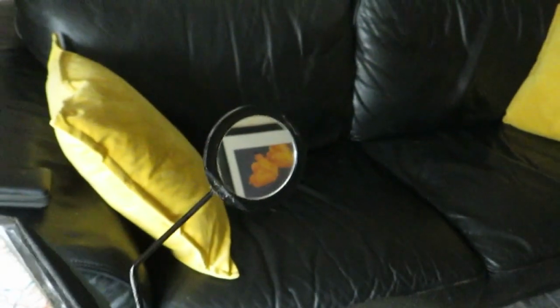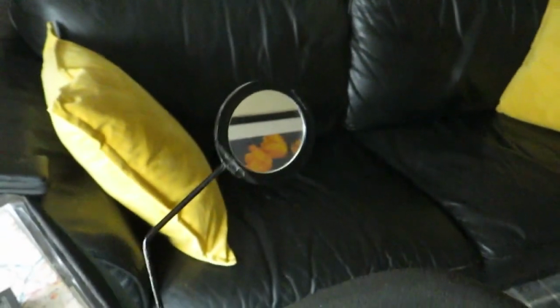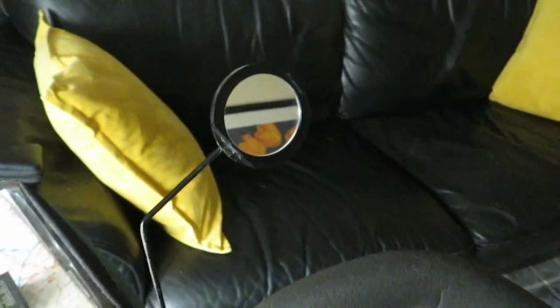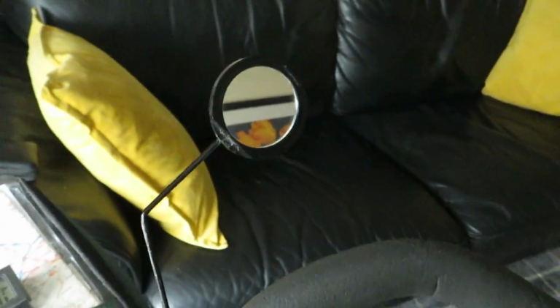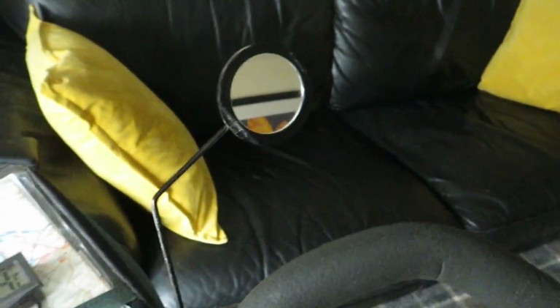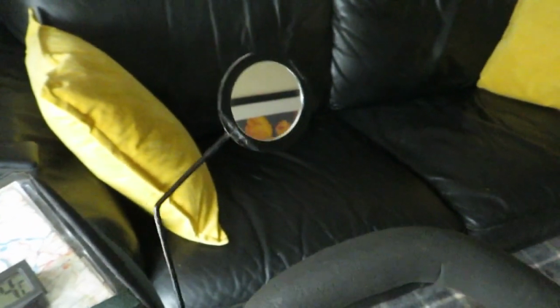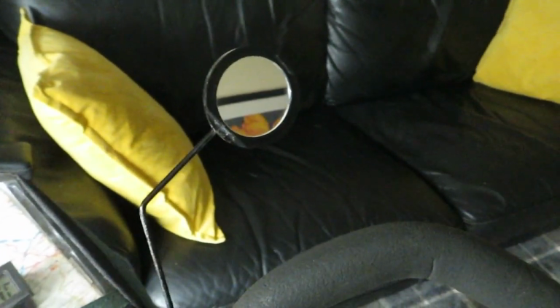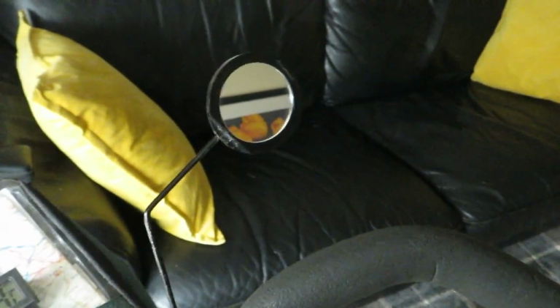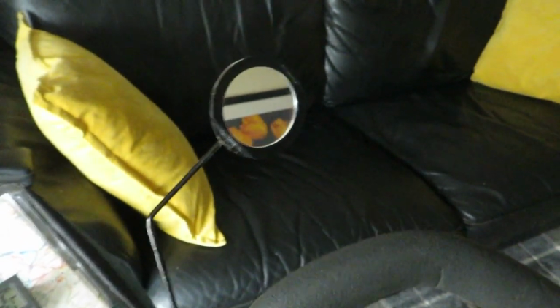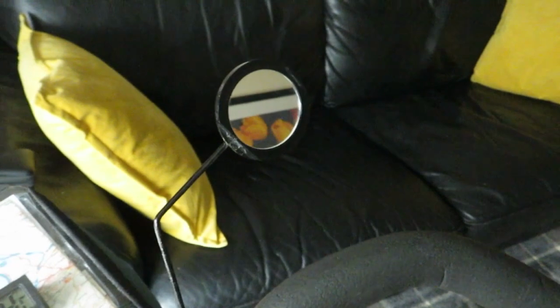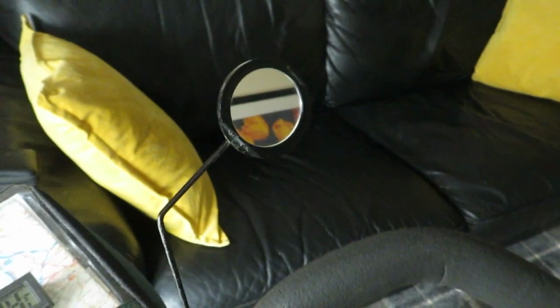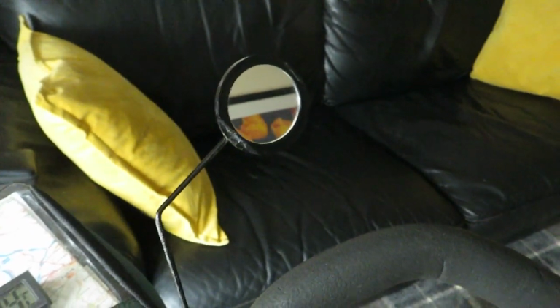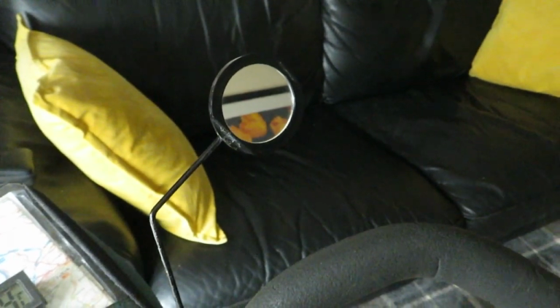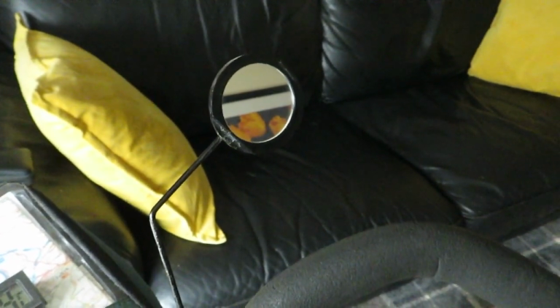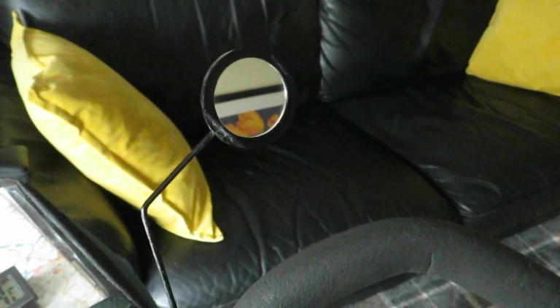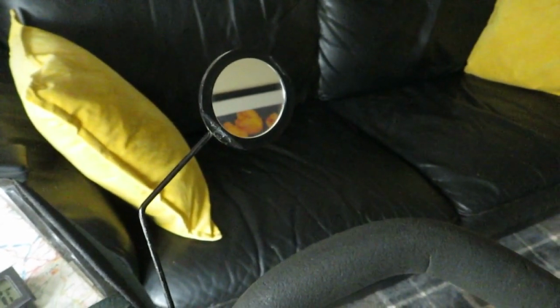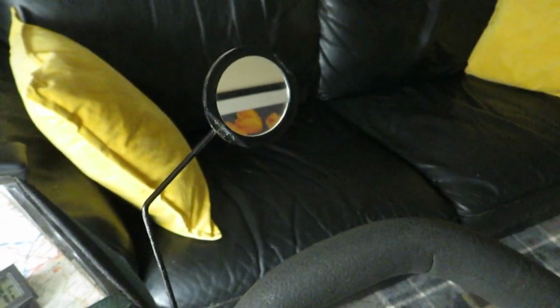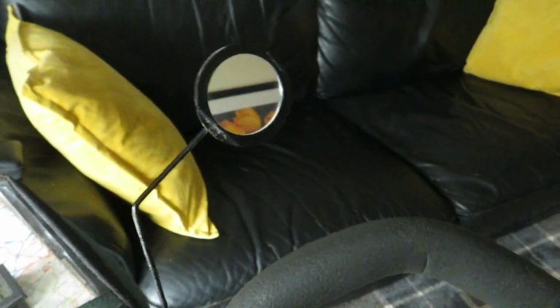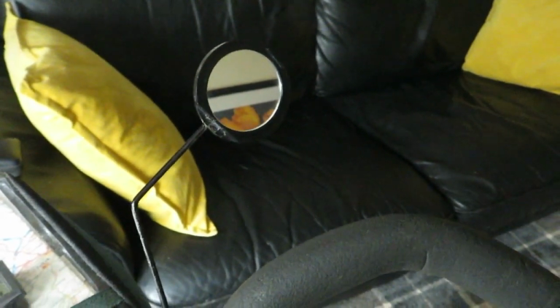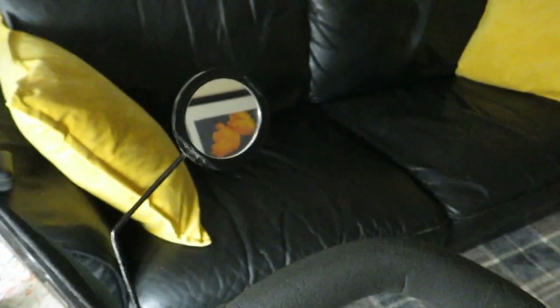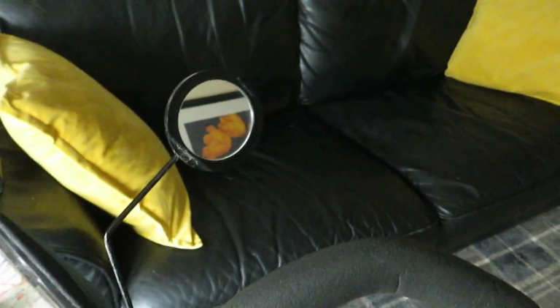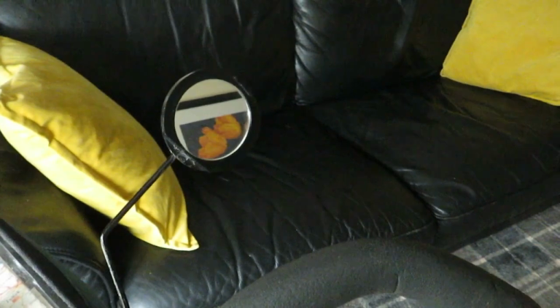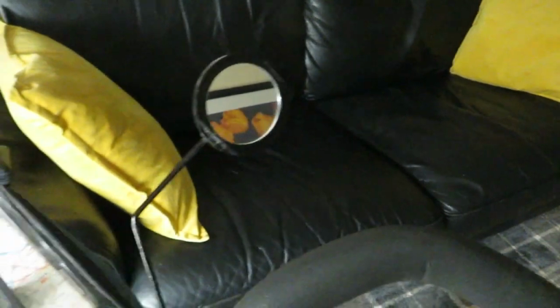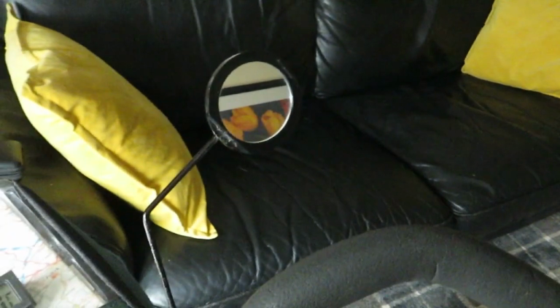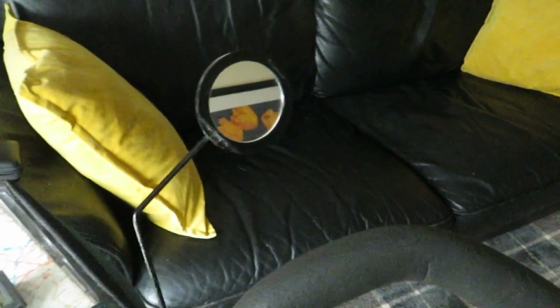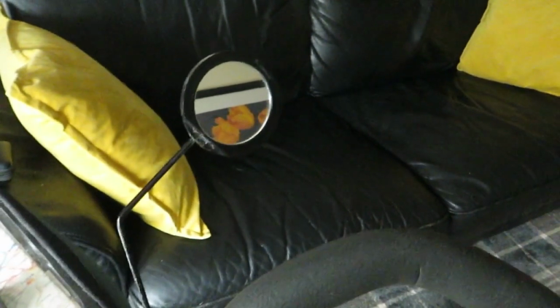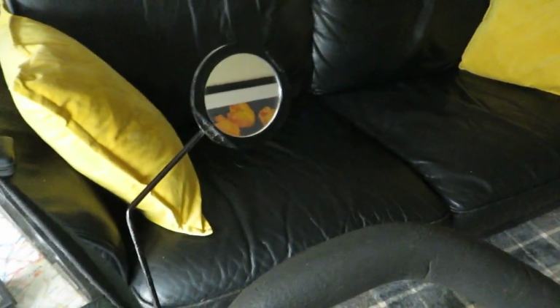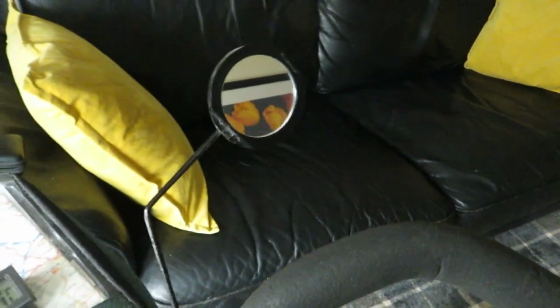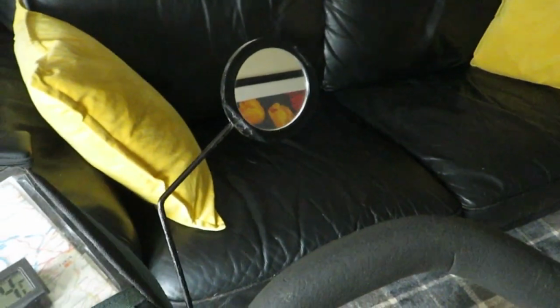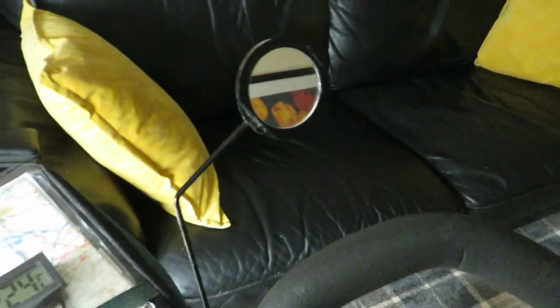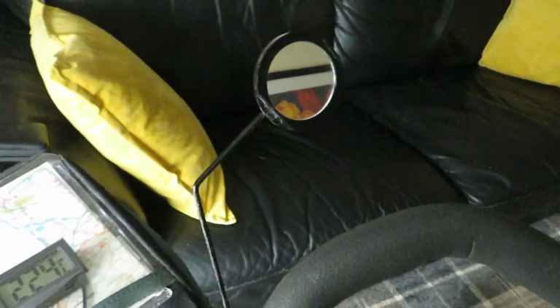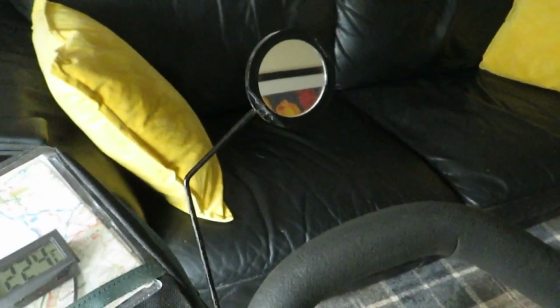It works fine. I know you can buy a mirror — probably buy mirrors really cheap, a couple of pound — but why buy one when you can rig up one?